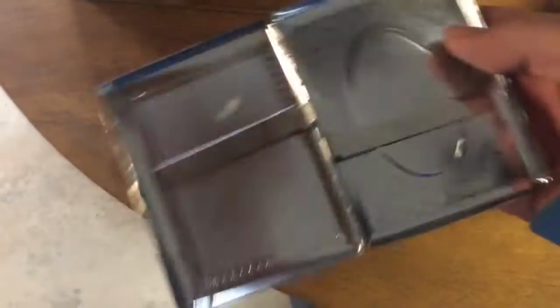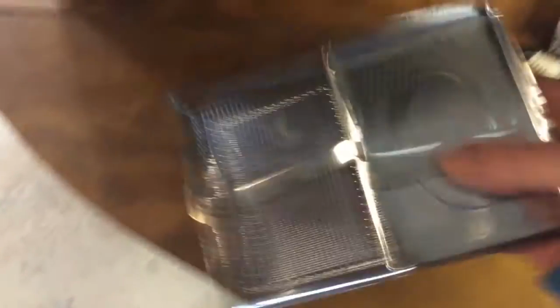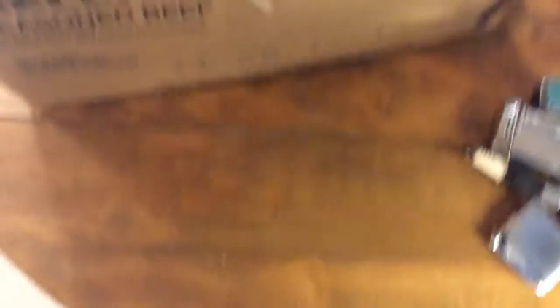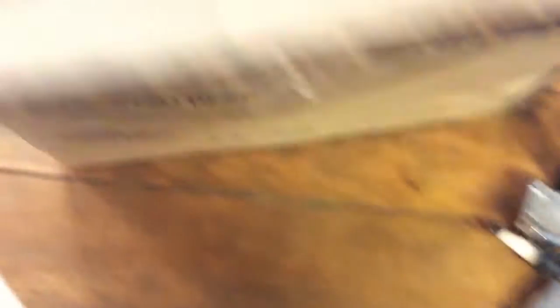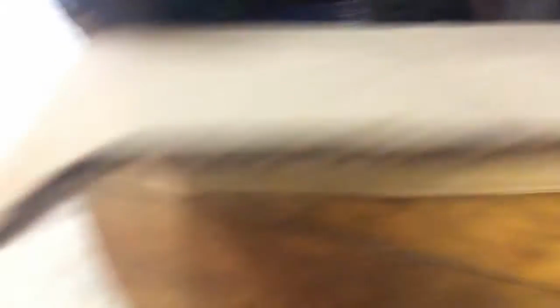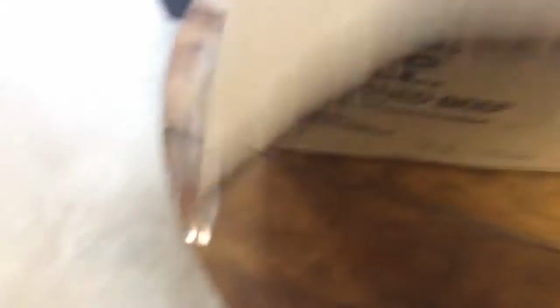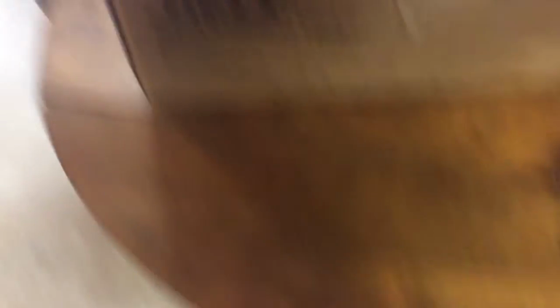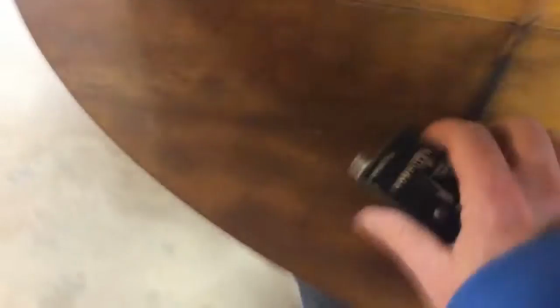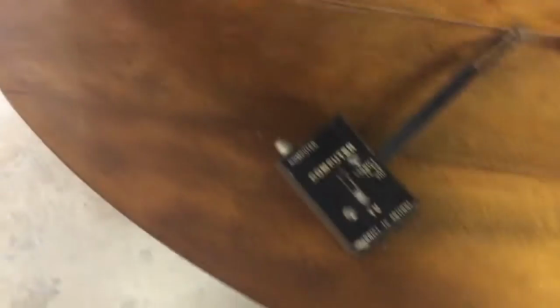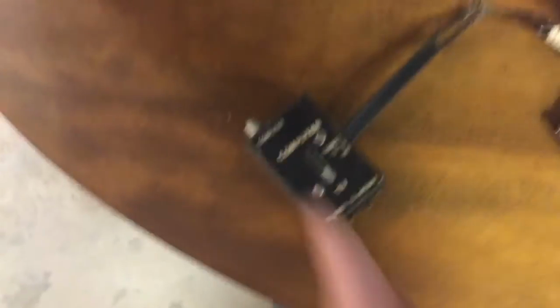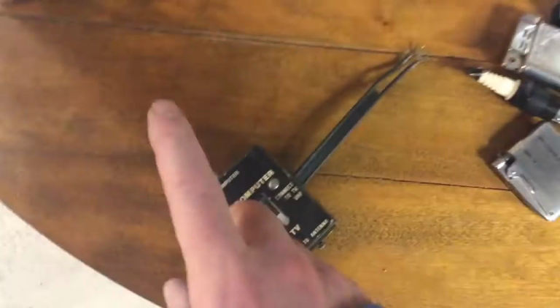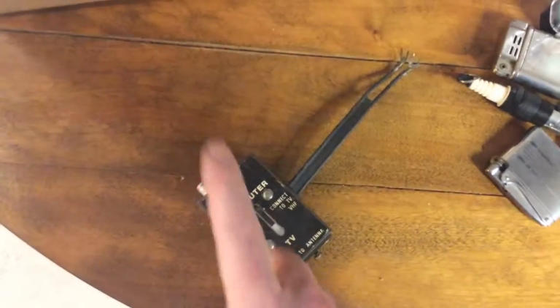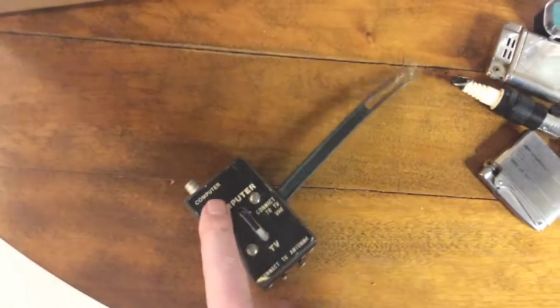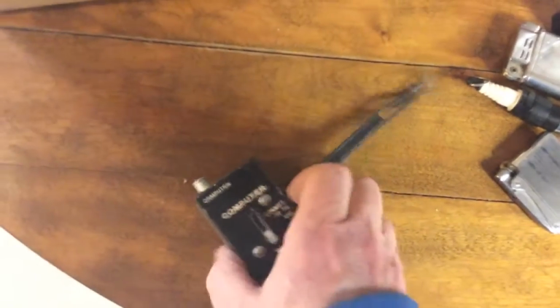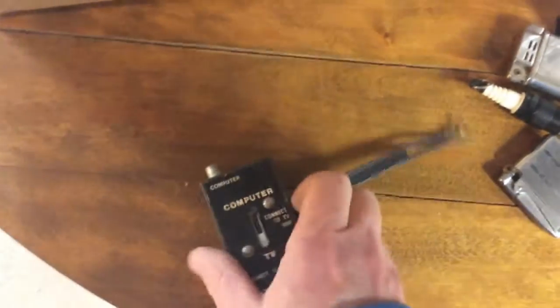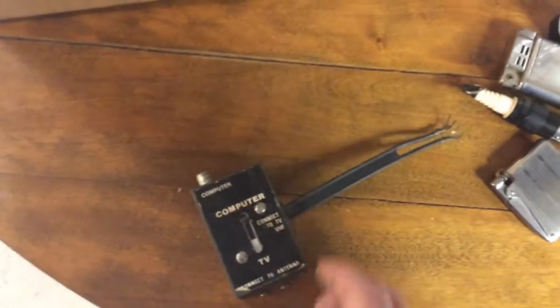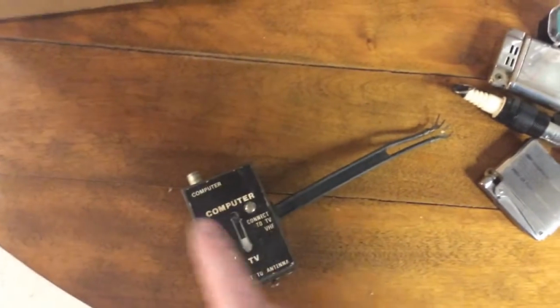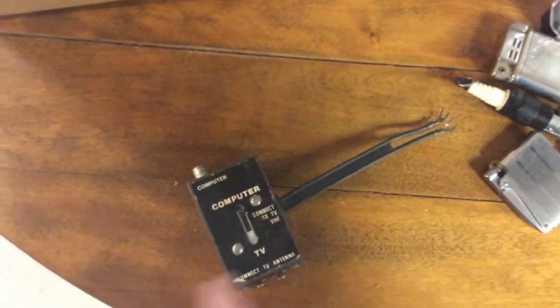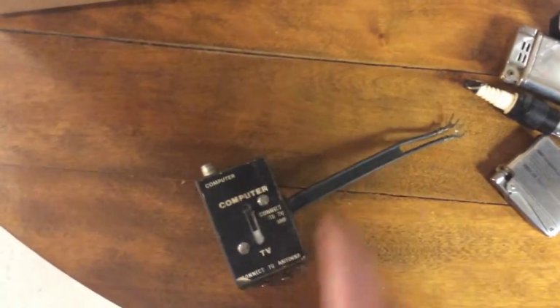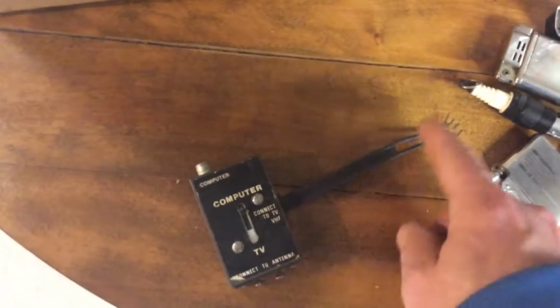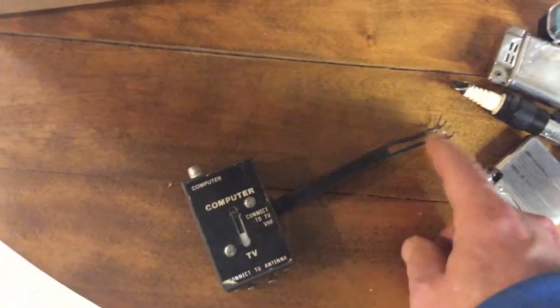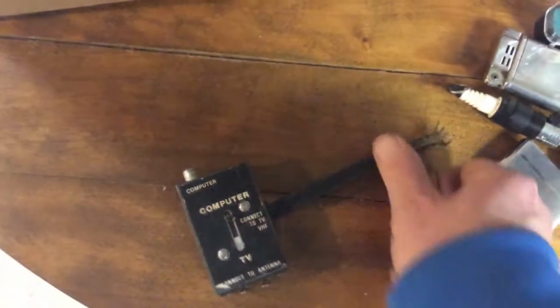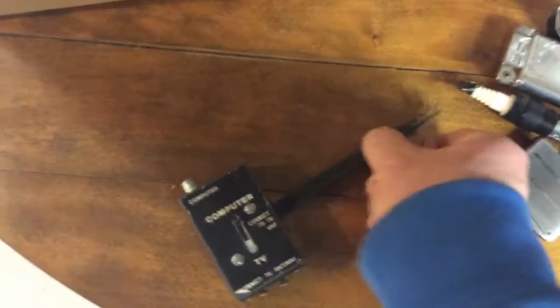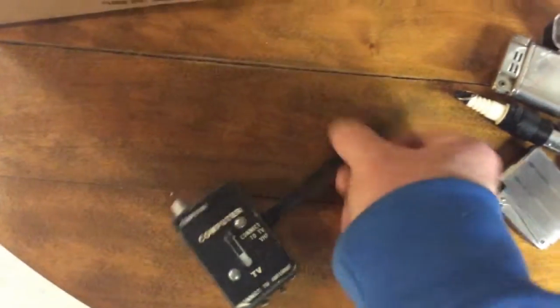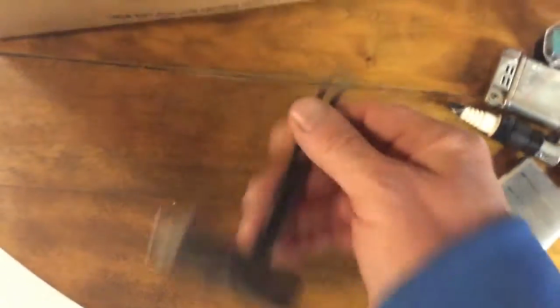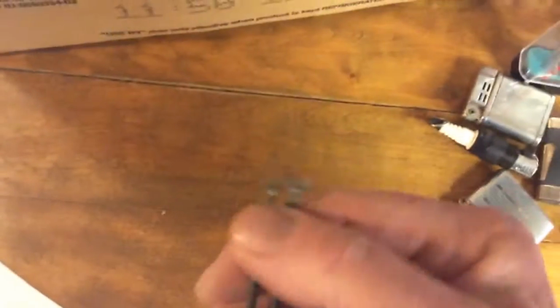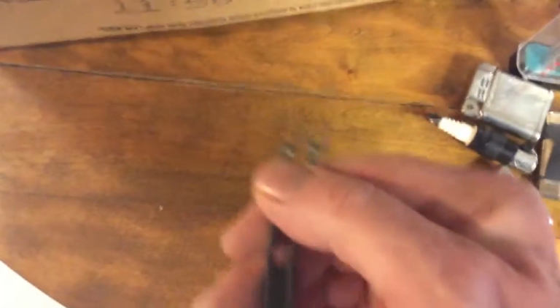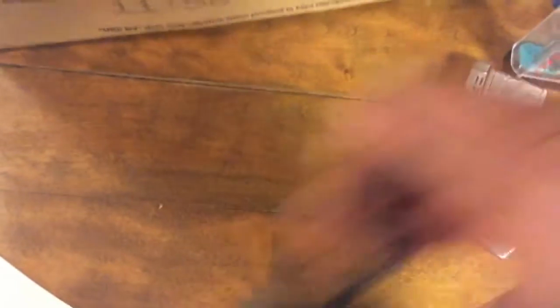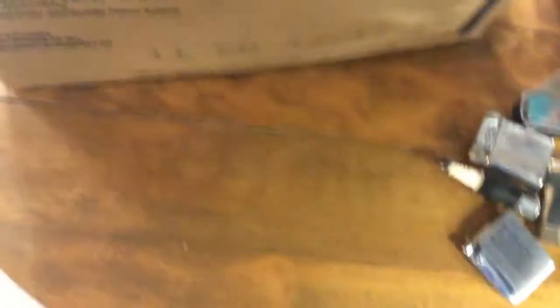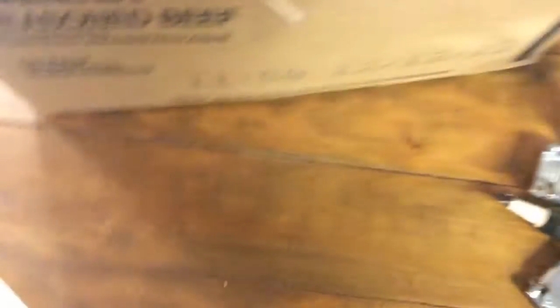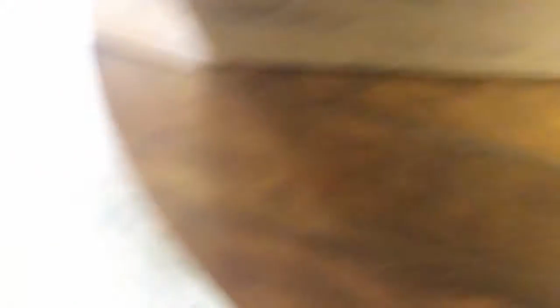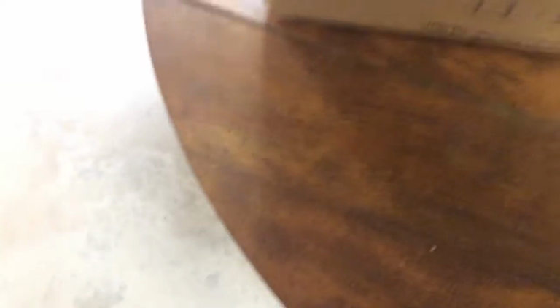That's an old cigarette holder. Nobody uses this anymore. Computer, TV — remember when we had antennas? That's how we used to do it. That was the original cable.